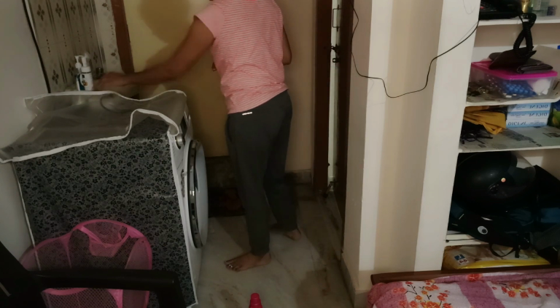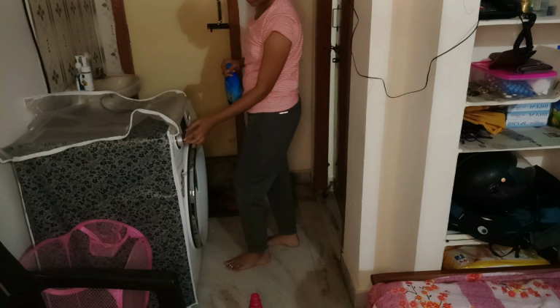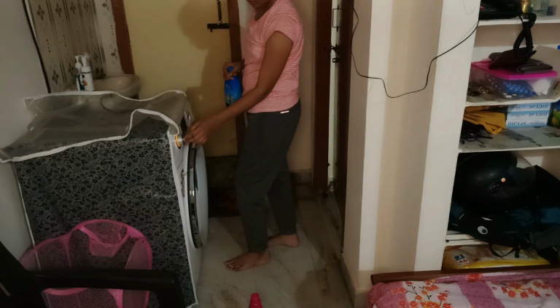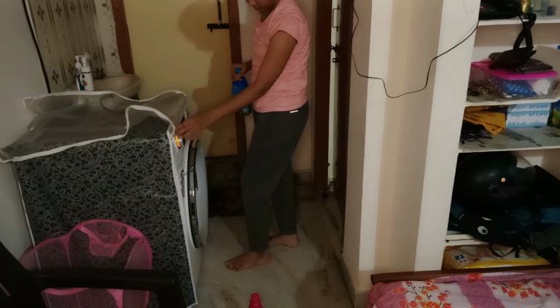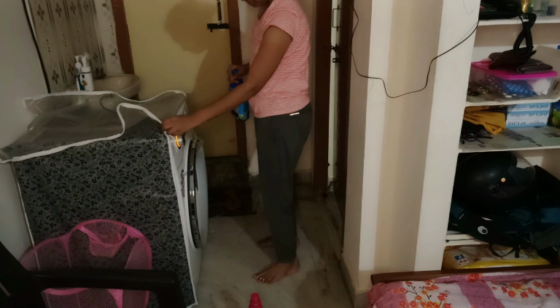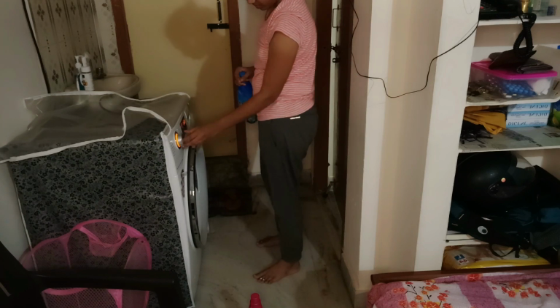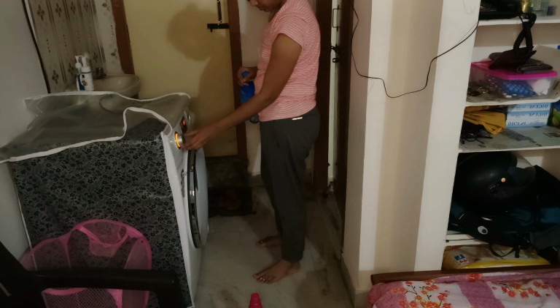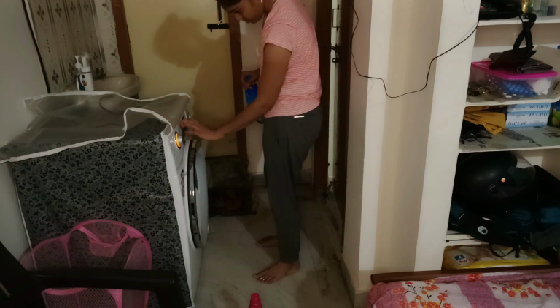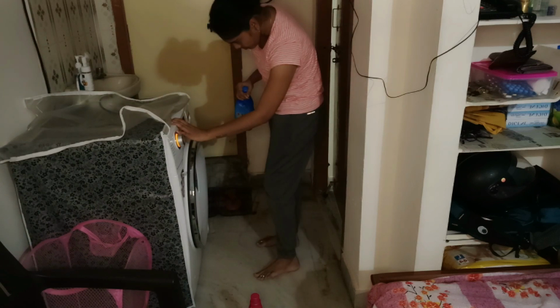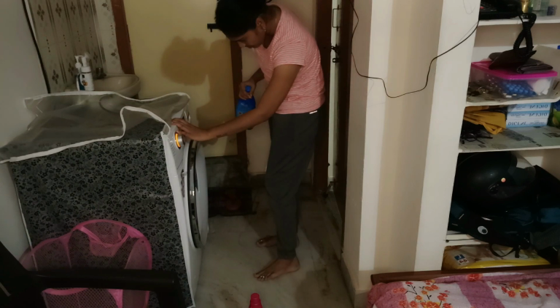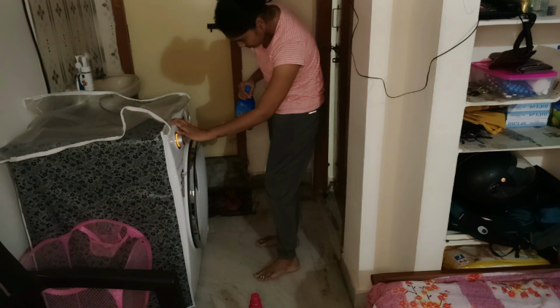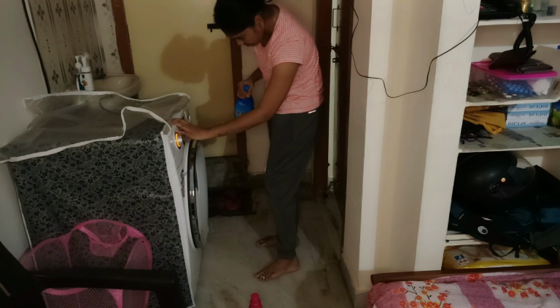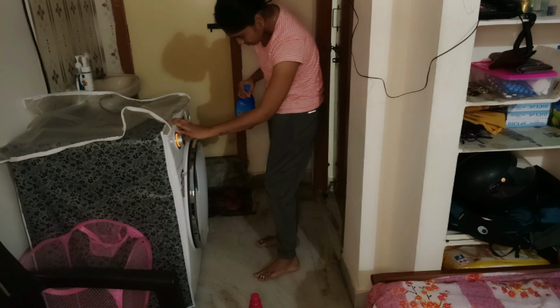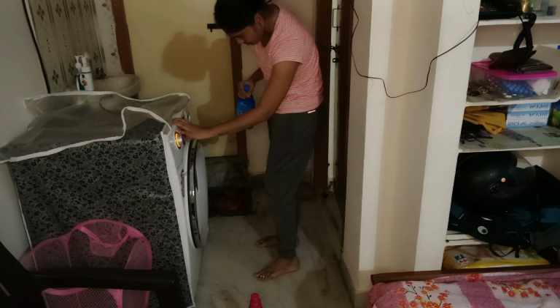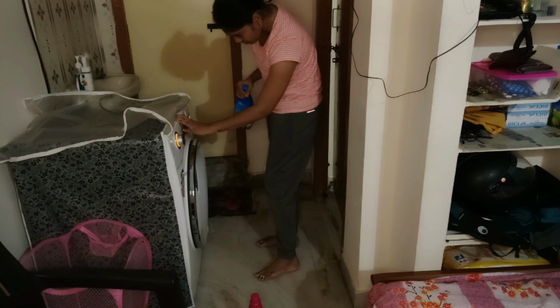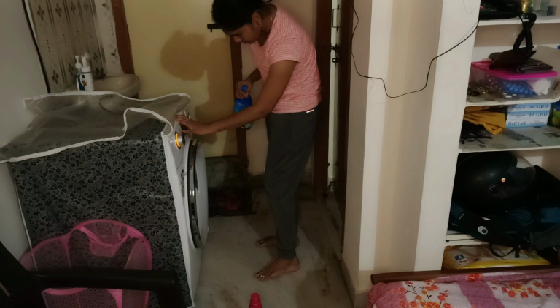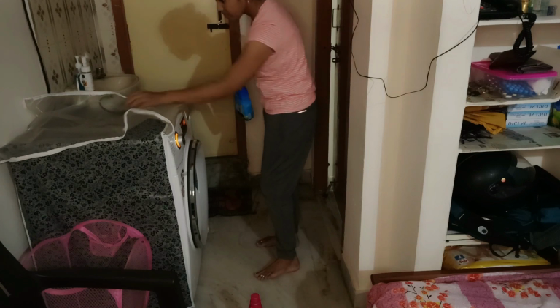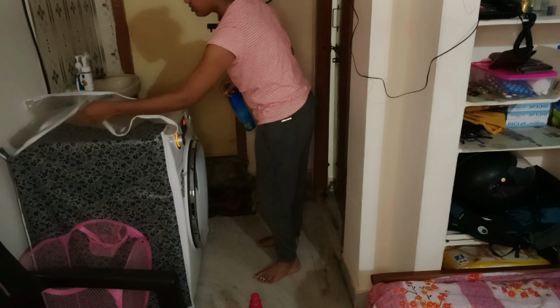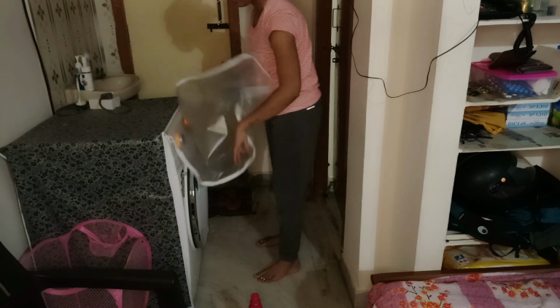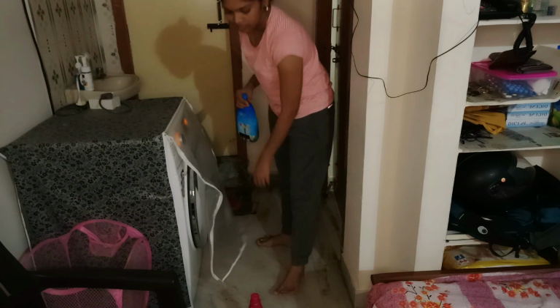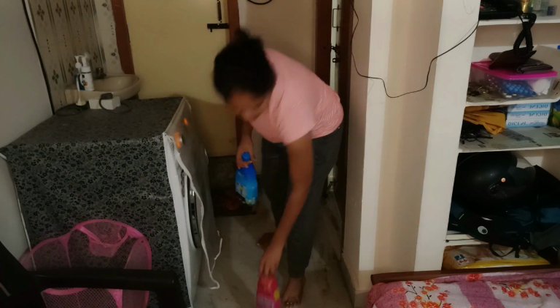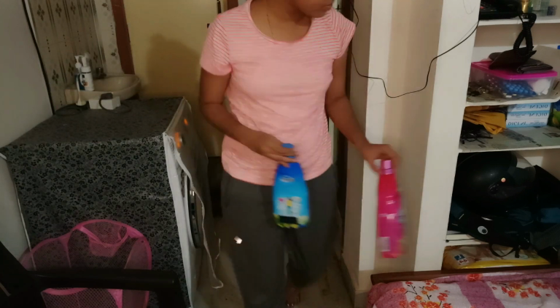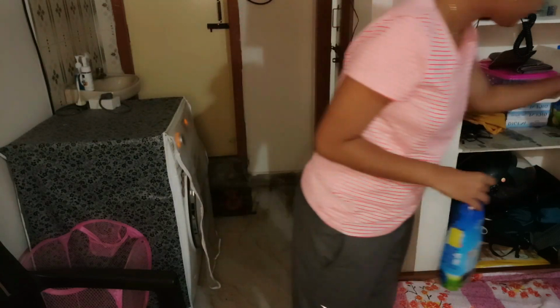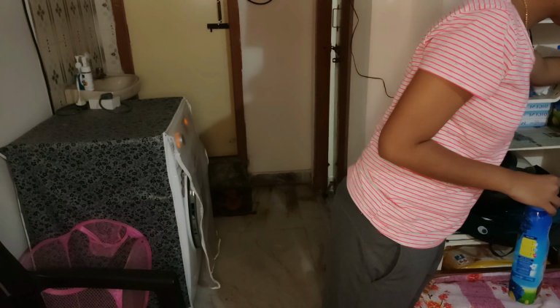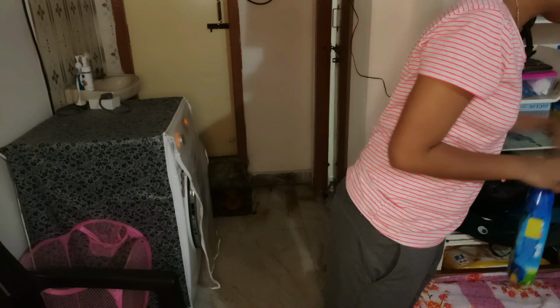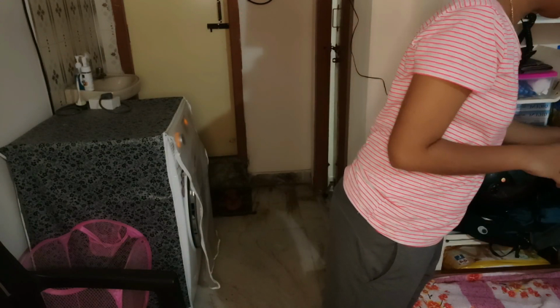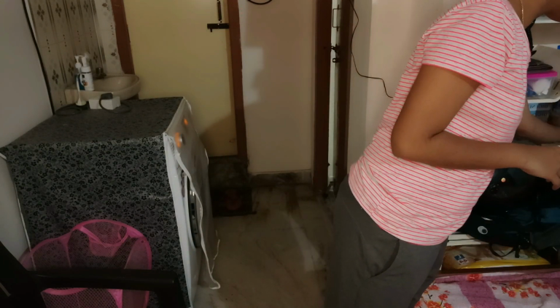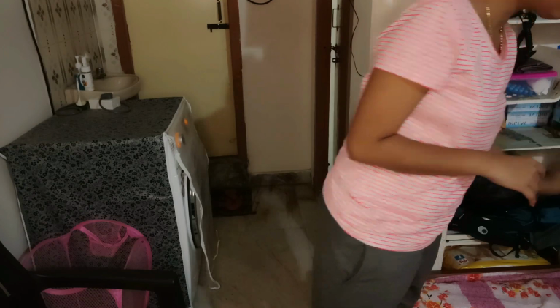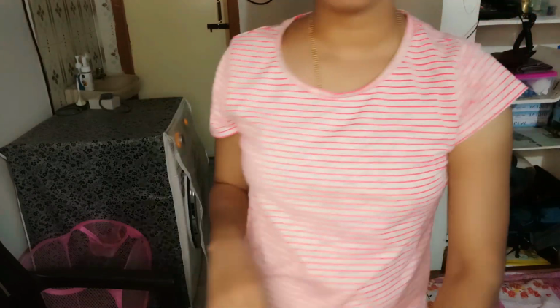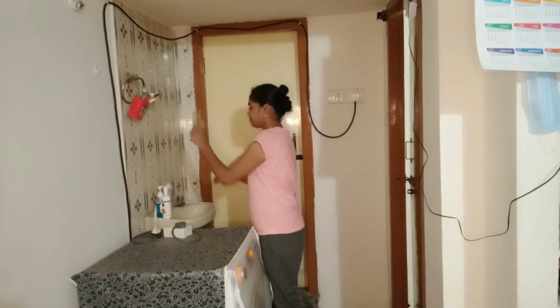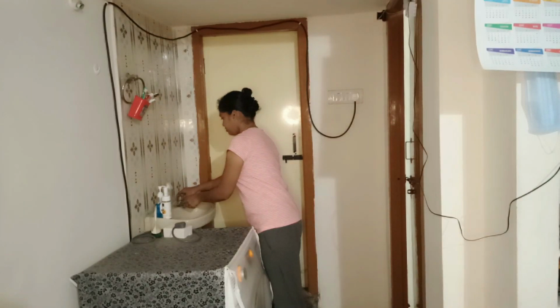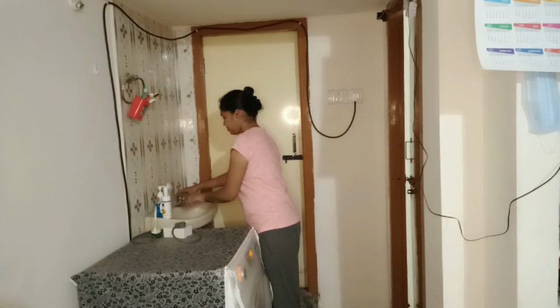Now we have to do the time set. We have to do the washing machine — IFB 8kg washing machine — every 3 days.